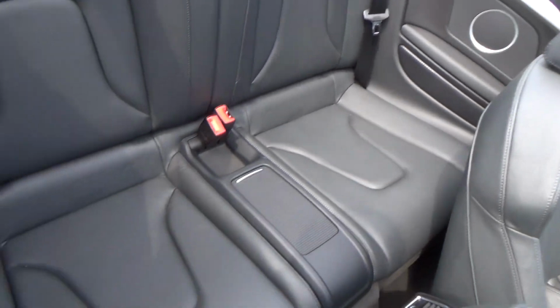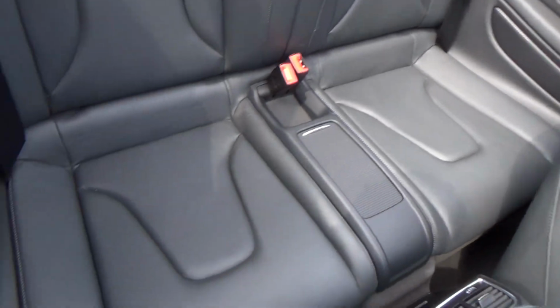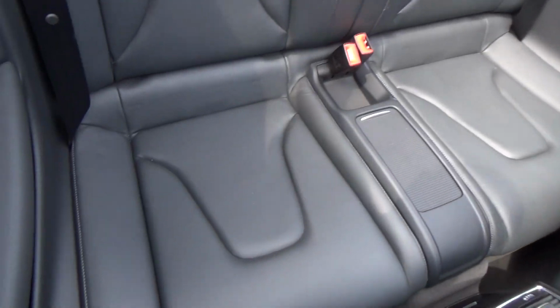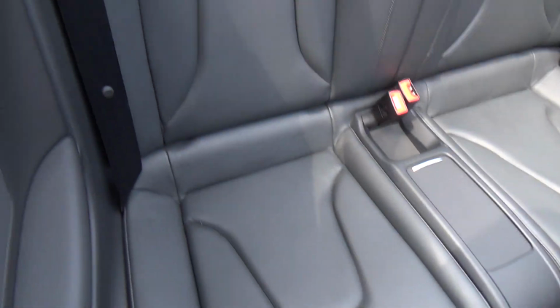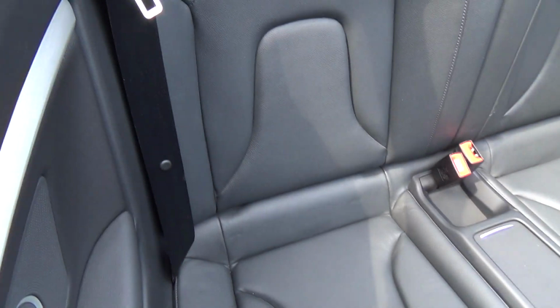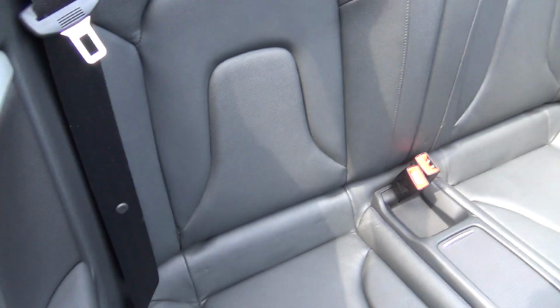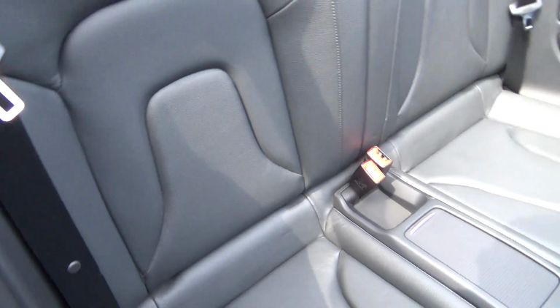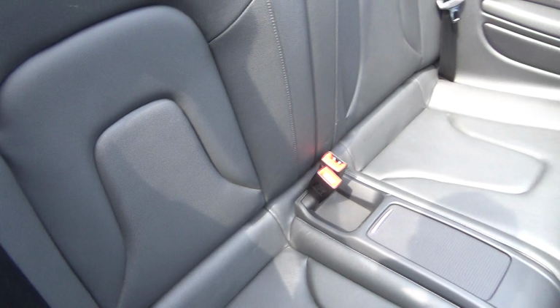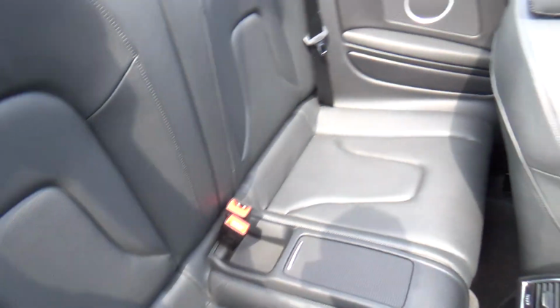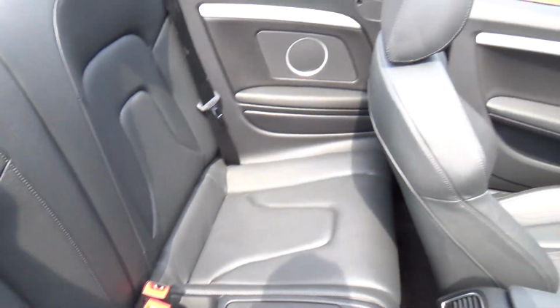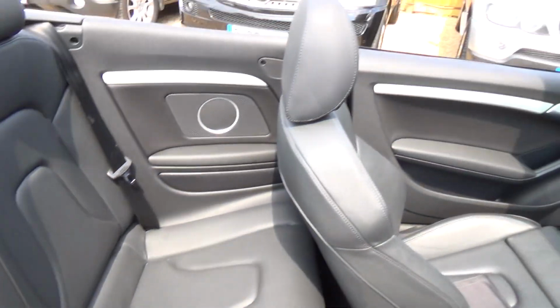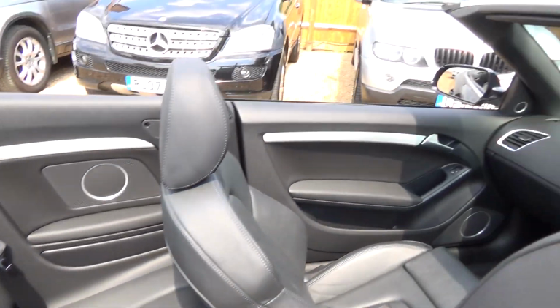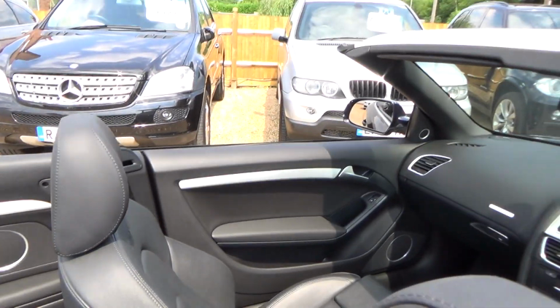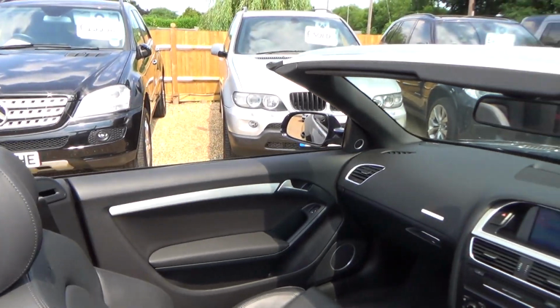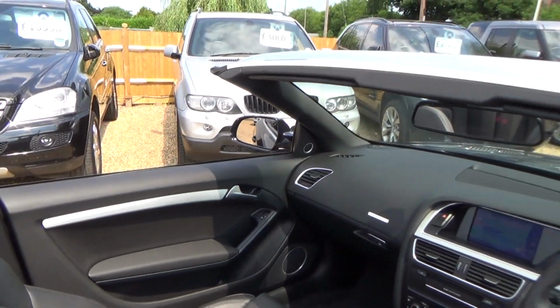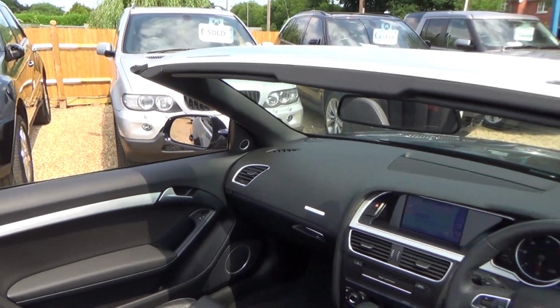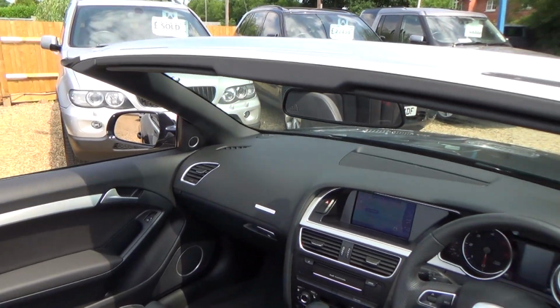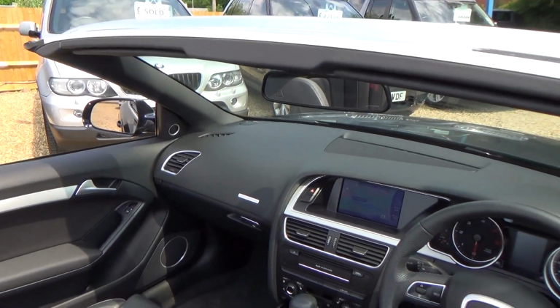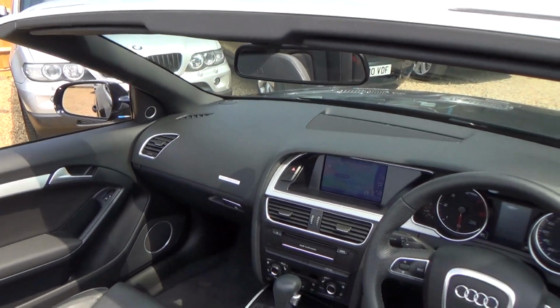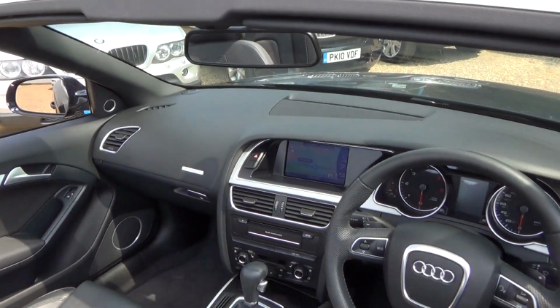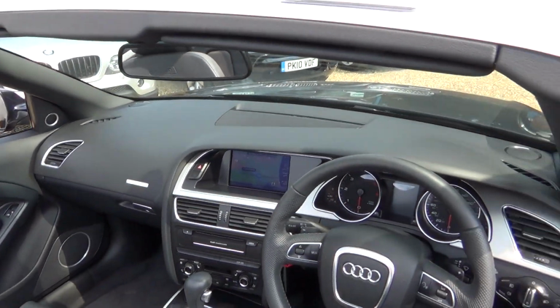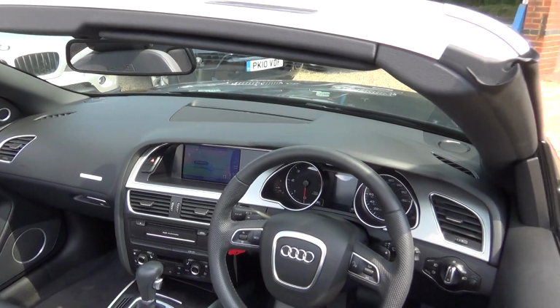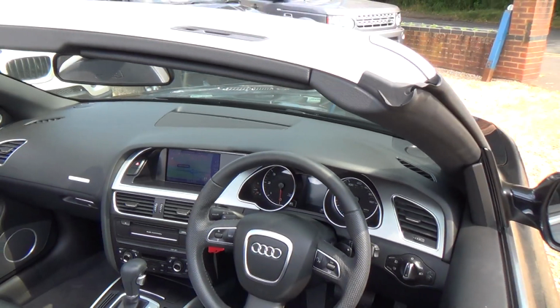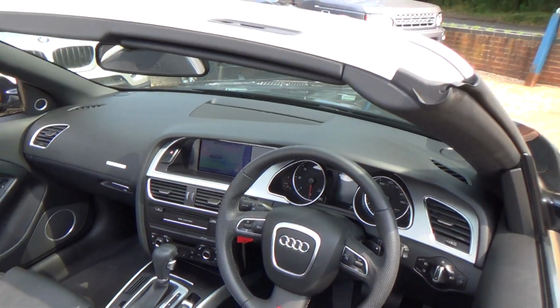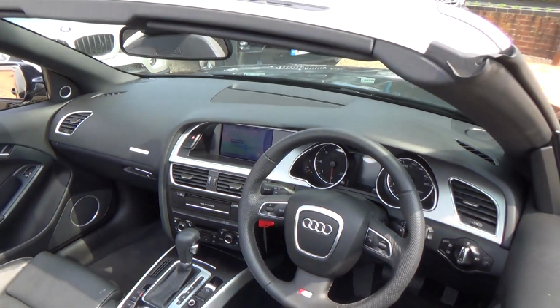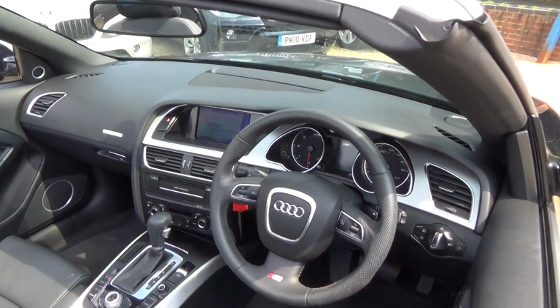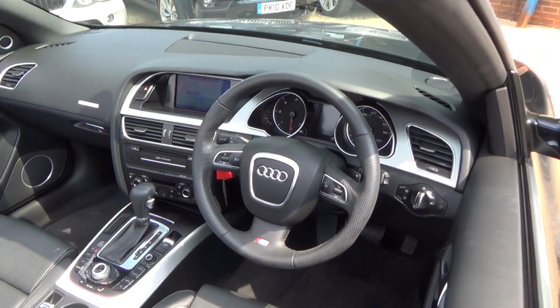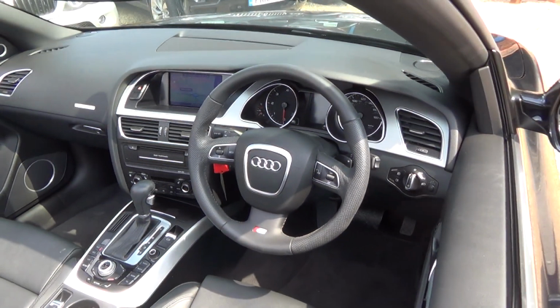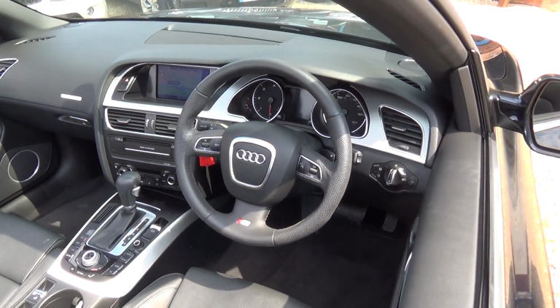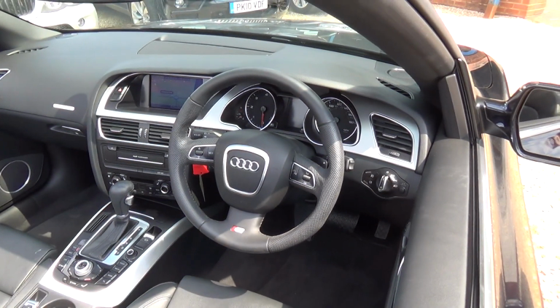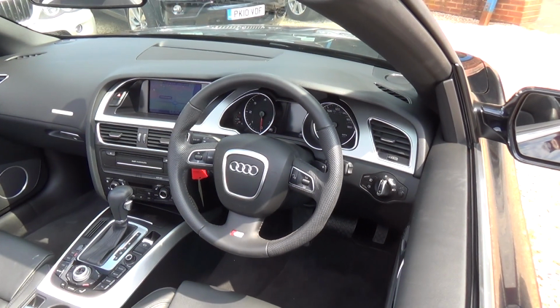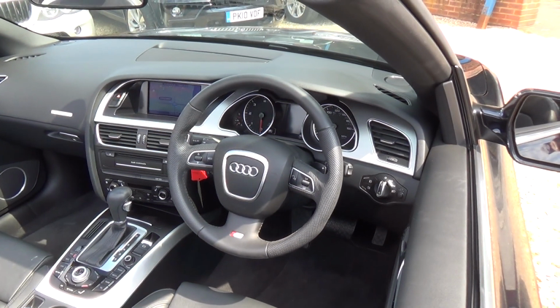You'll find service history and full spec all on the website — it's coupesandconvertibles.co.uk. Thank you for taking the time to watch our video and good luck with your search for a new car.